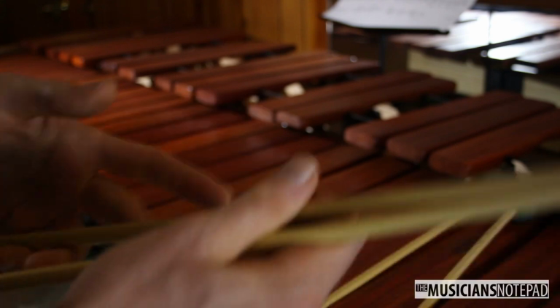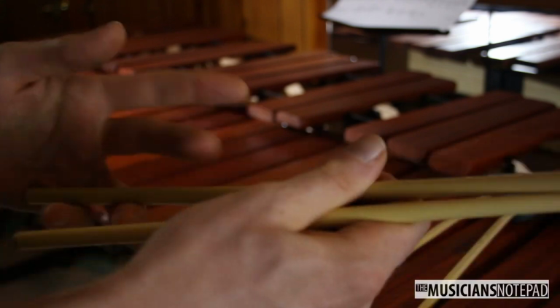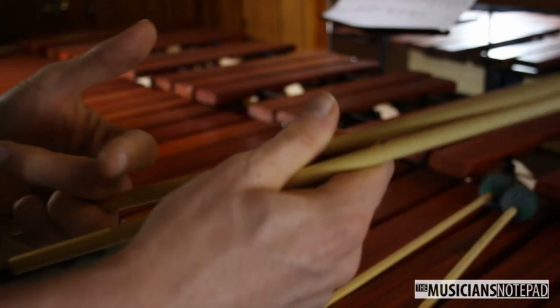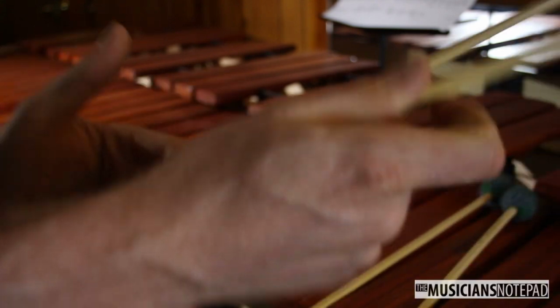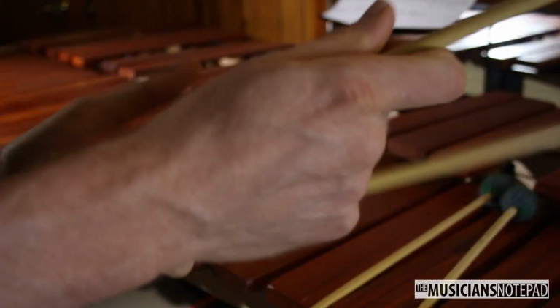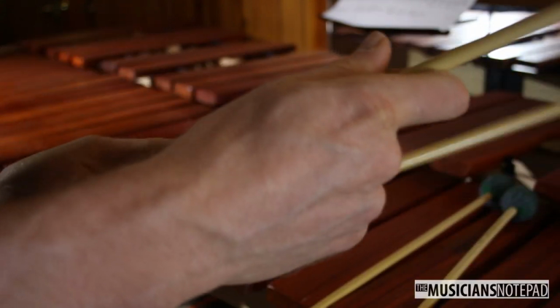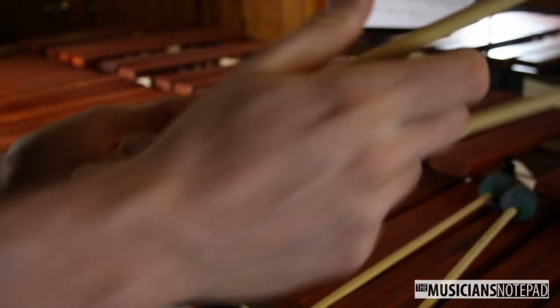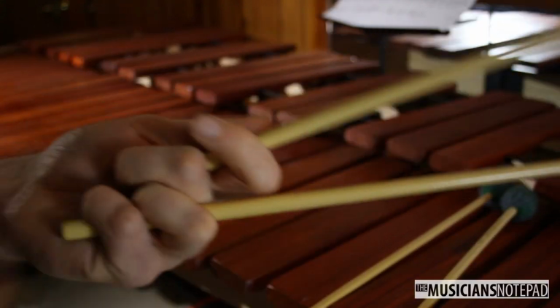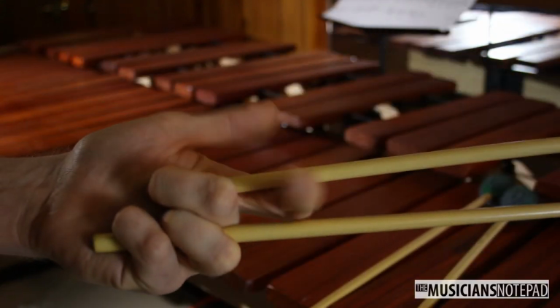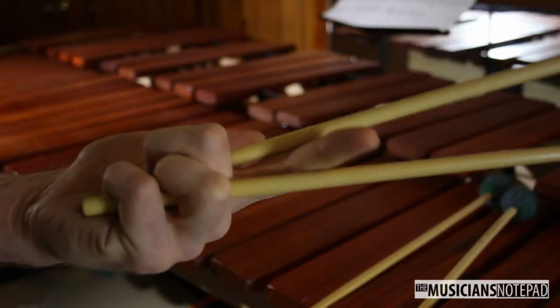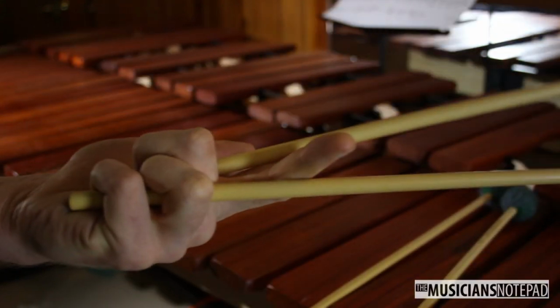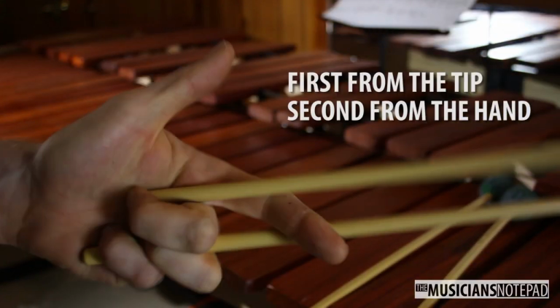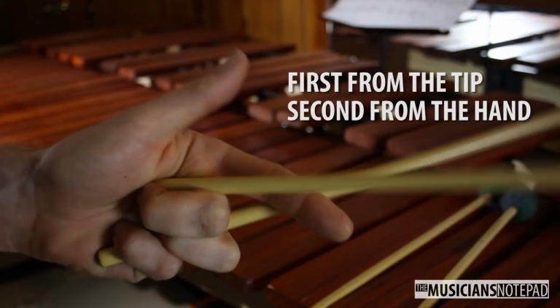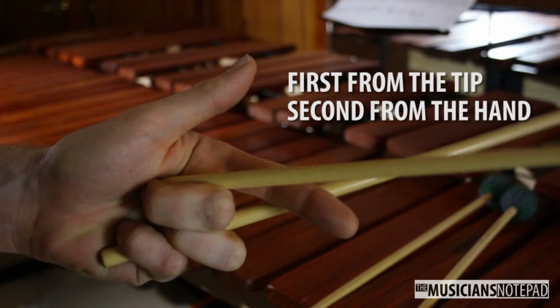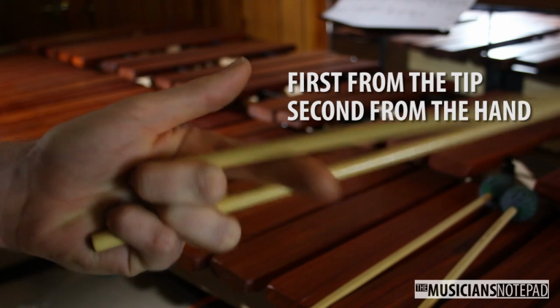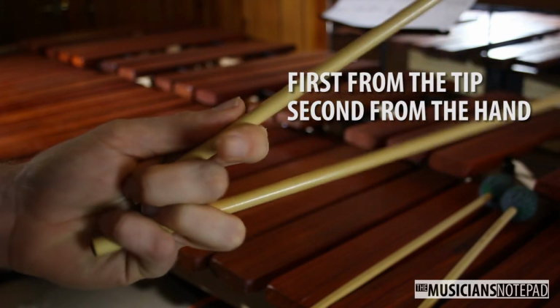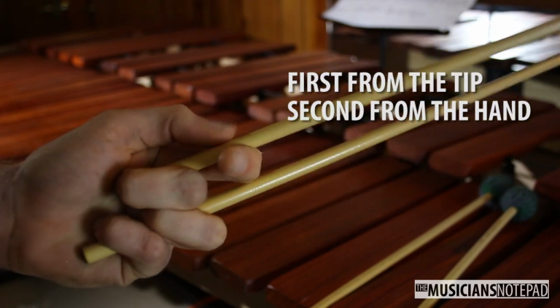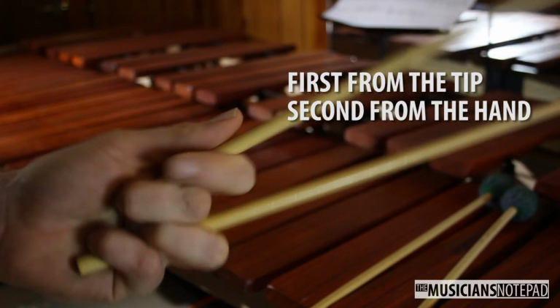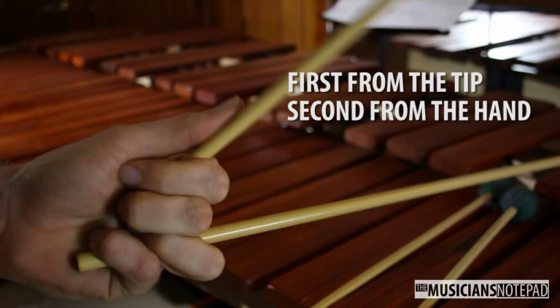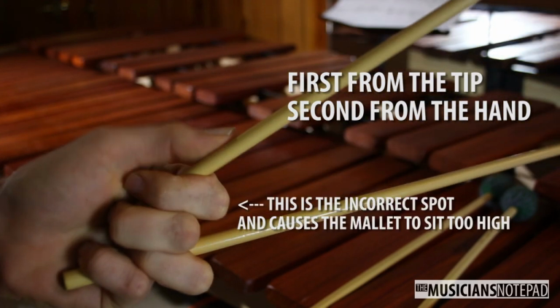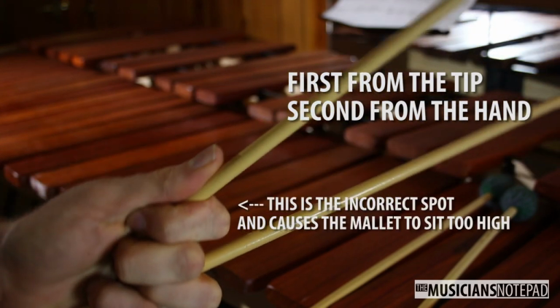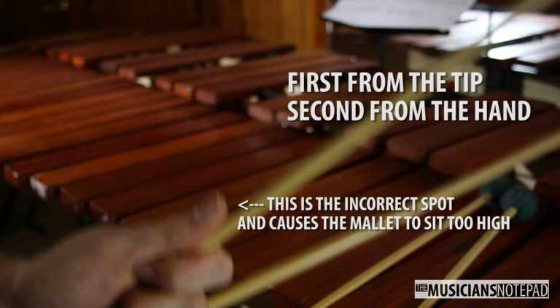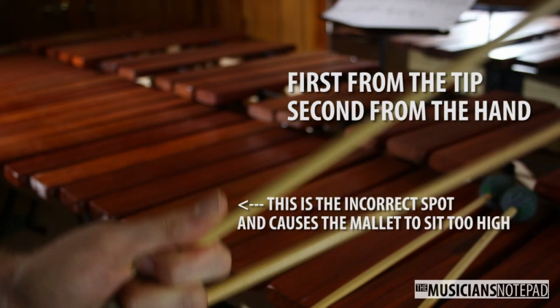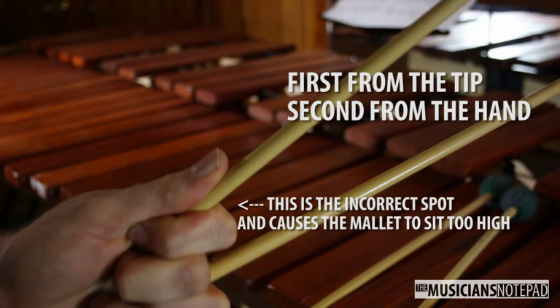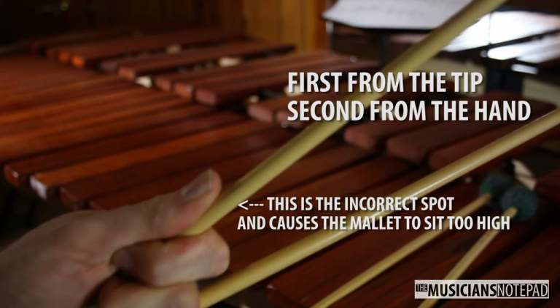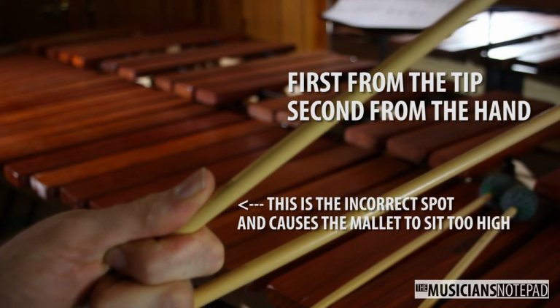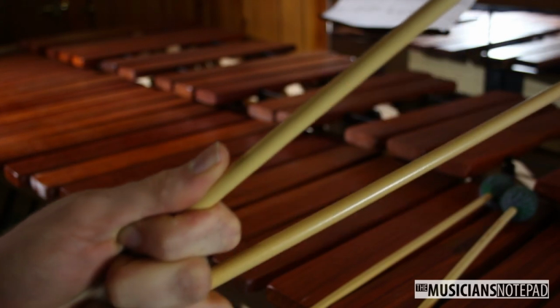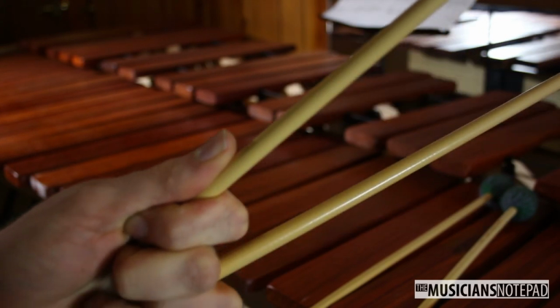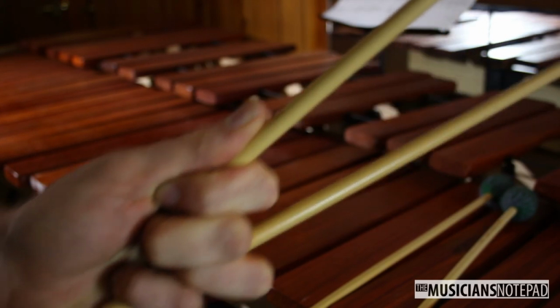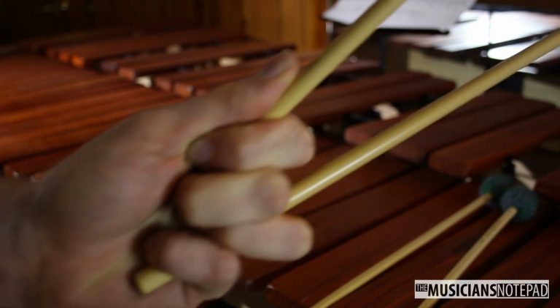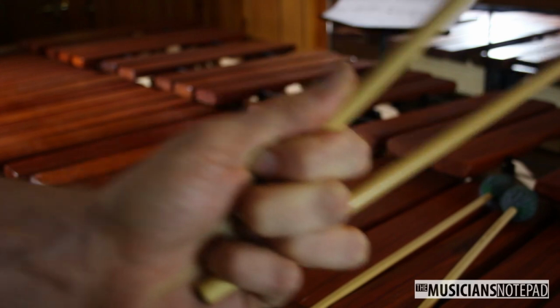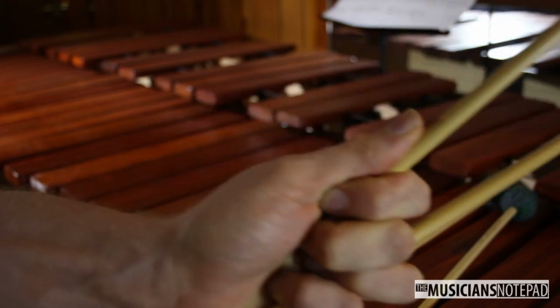Curl the index finger until the mallet sits in the crook at the first joint. Place the thumb on top of the mallet parallel to the shaft. Turn your wrist so that your thumbnail faces the ceiling.